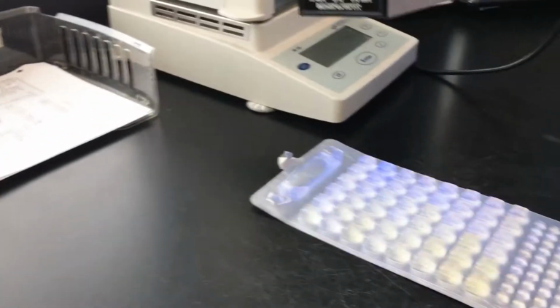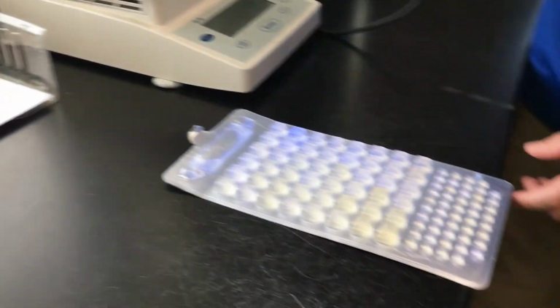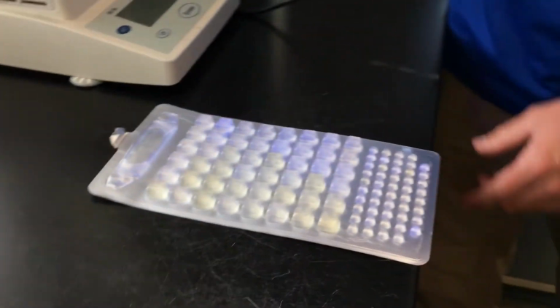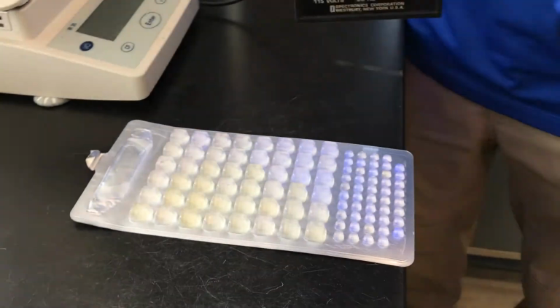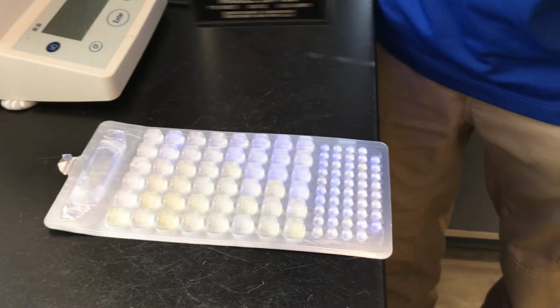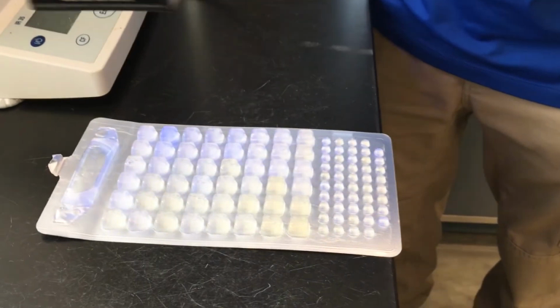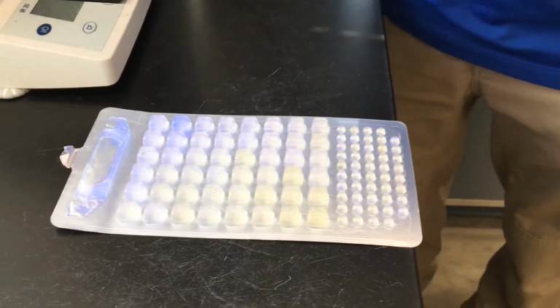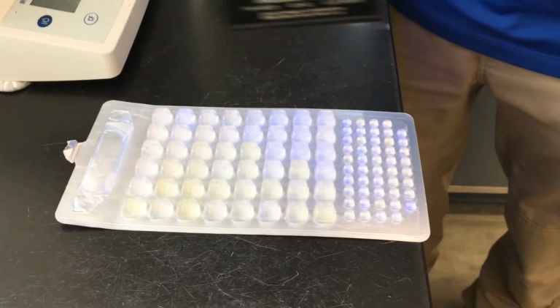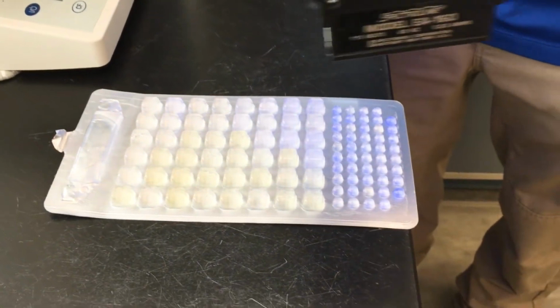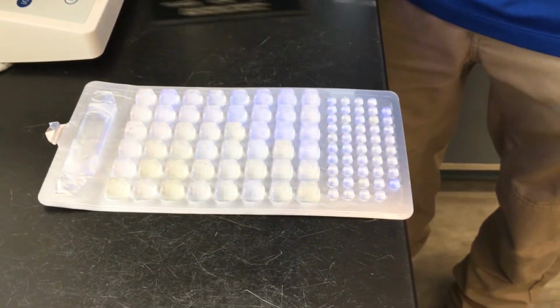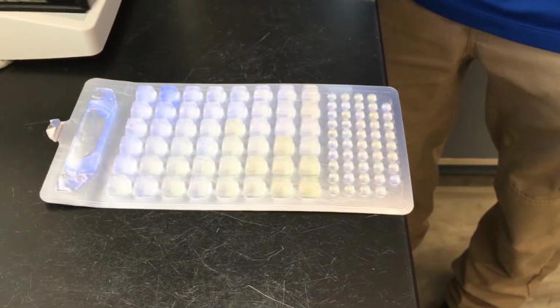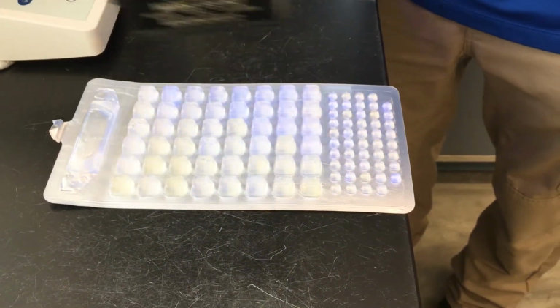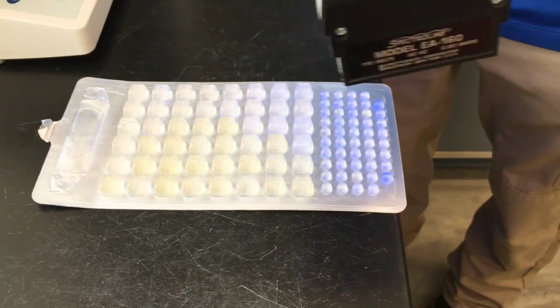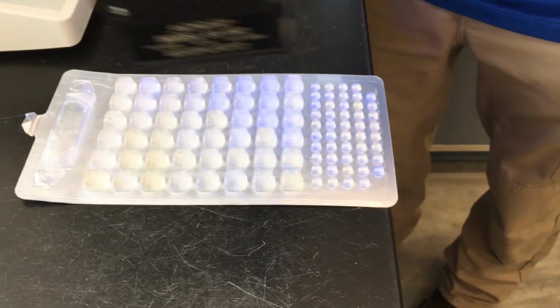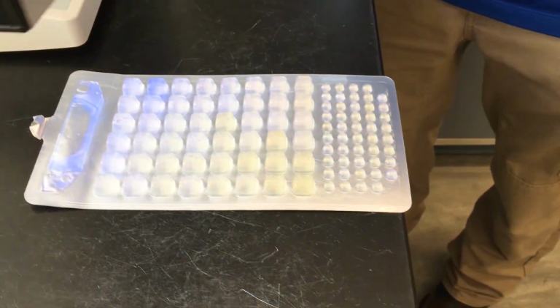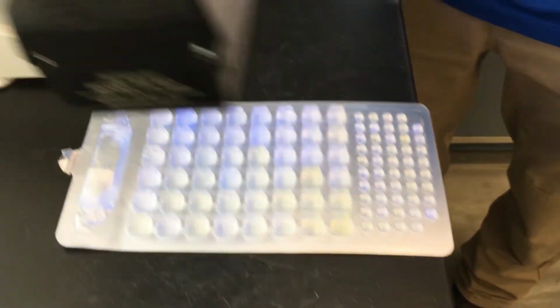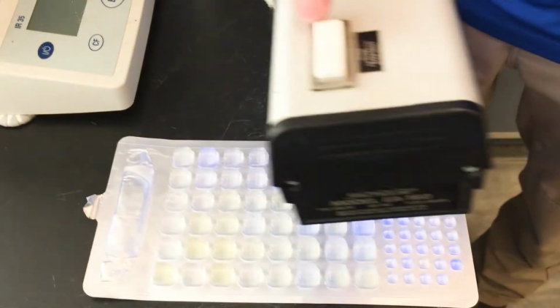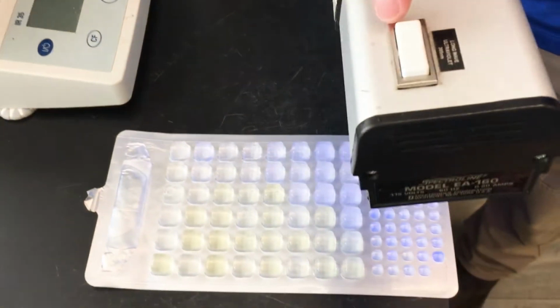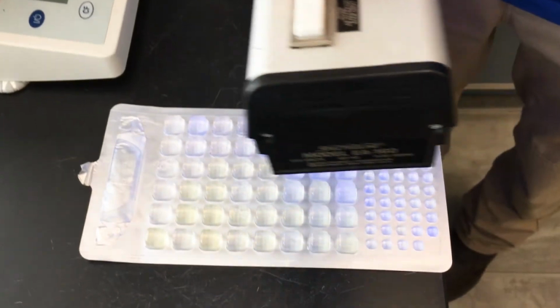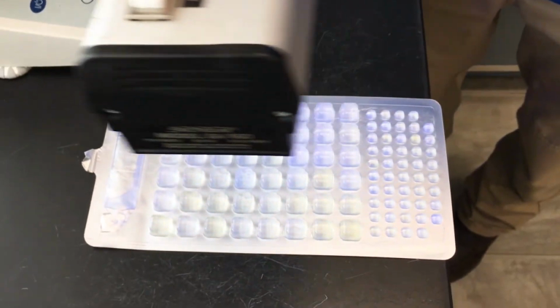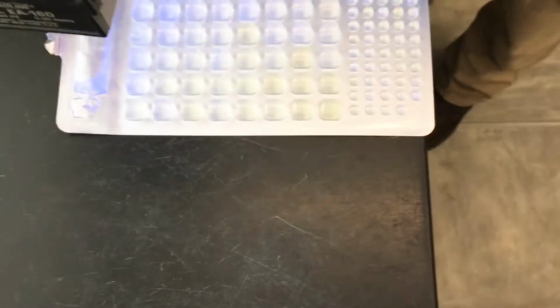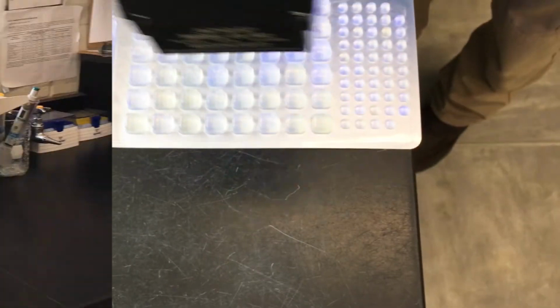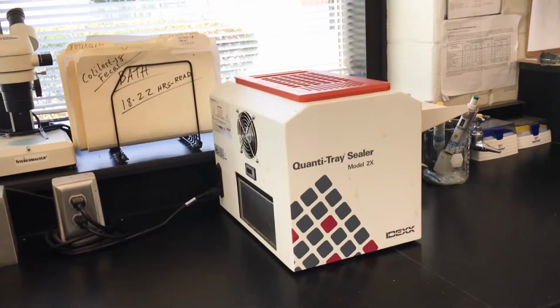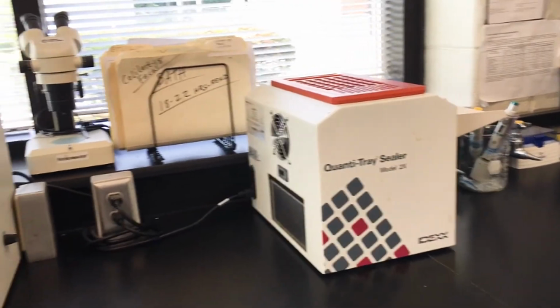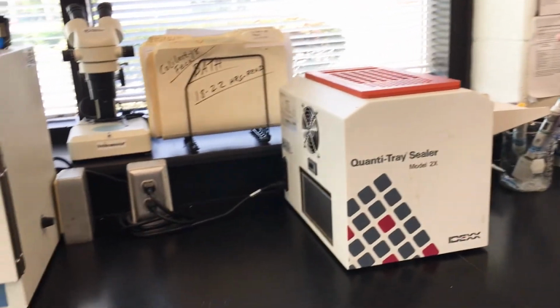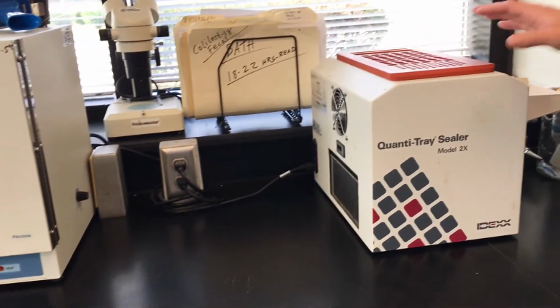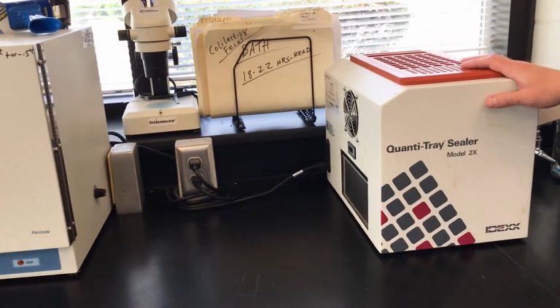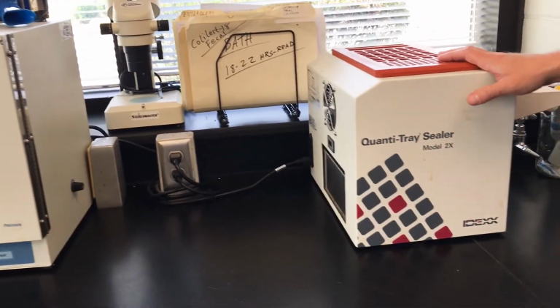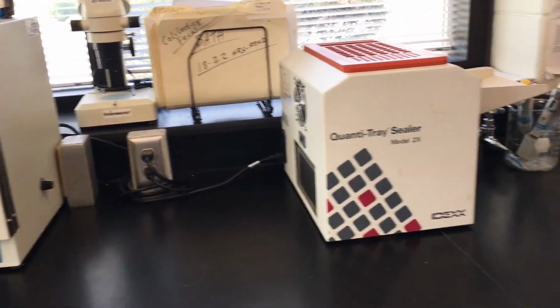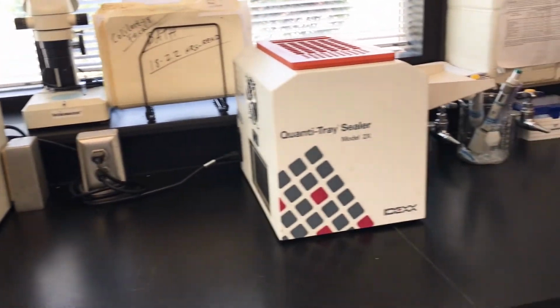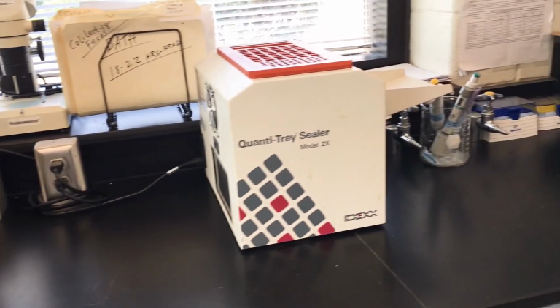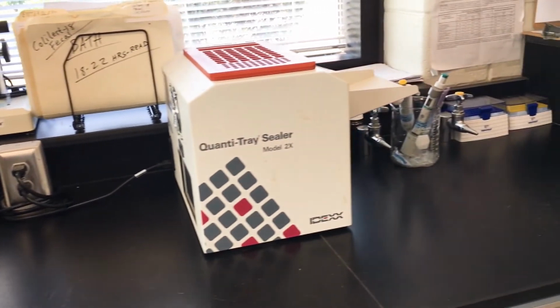You can see that this one would have some viruses in it — that's what a virus indicator looks like. That's a control sample; it pops up blue. This is our sealer. What this does is seal our quantity trays.